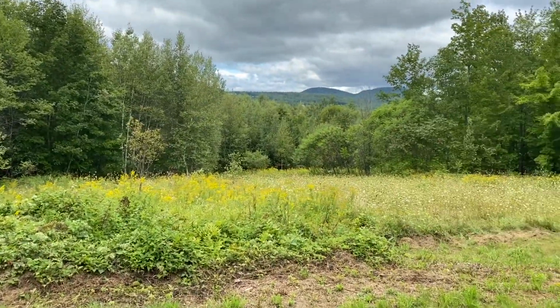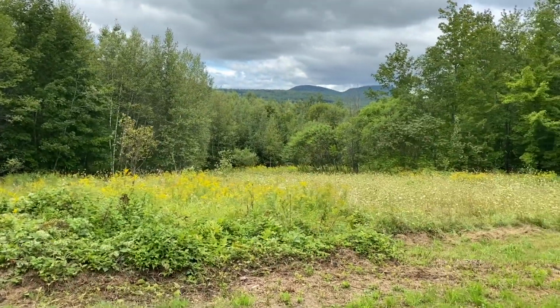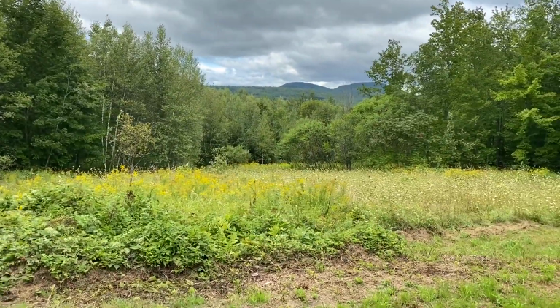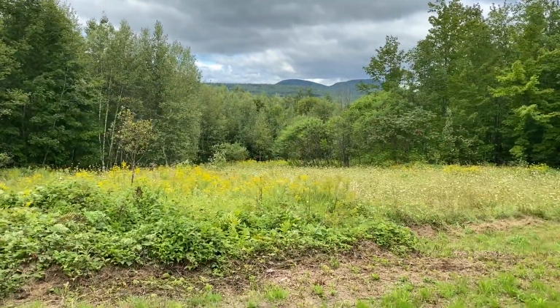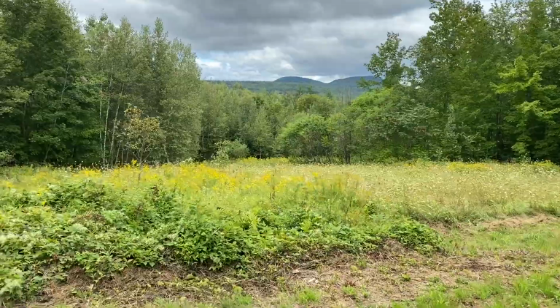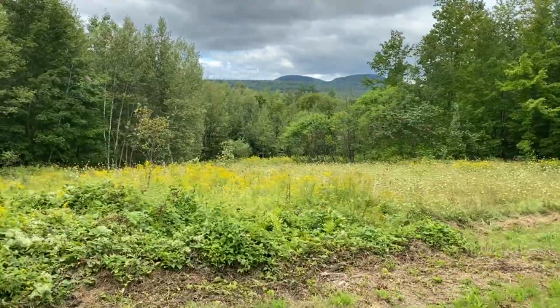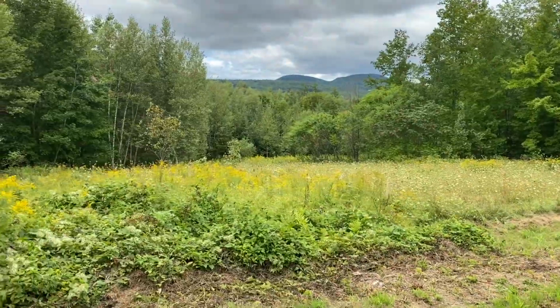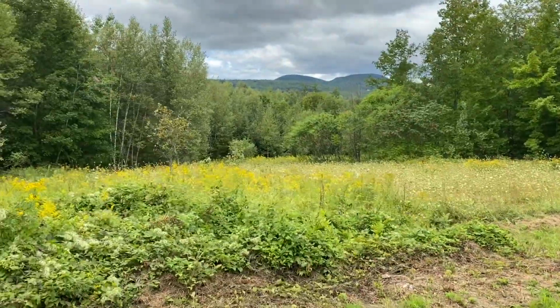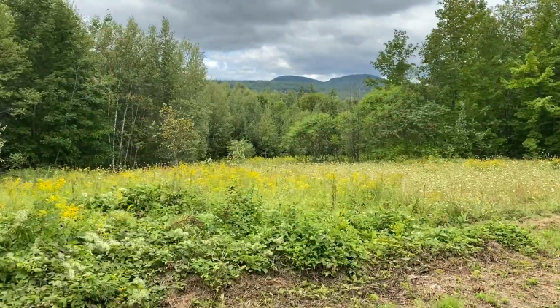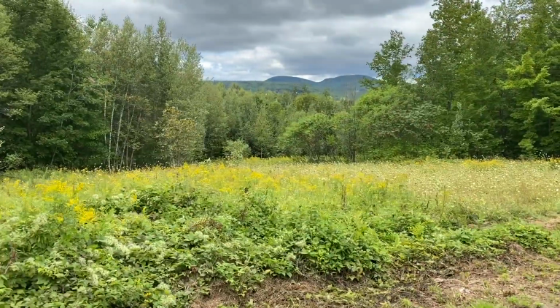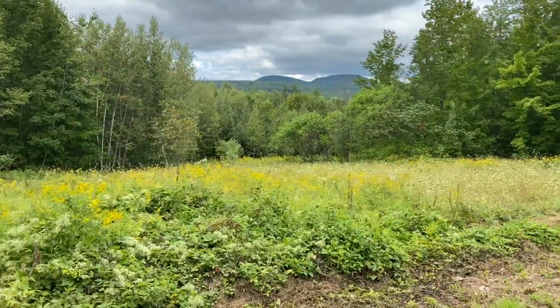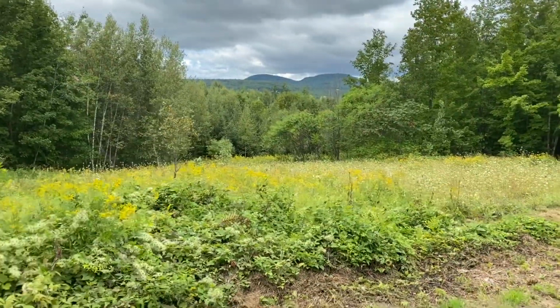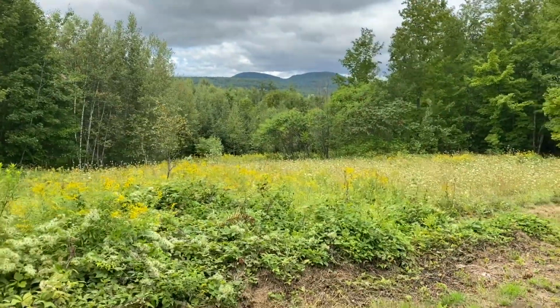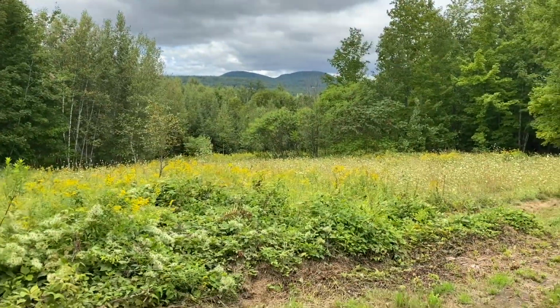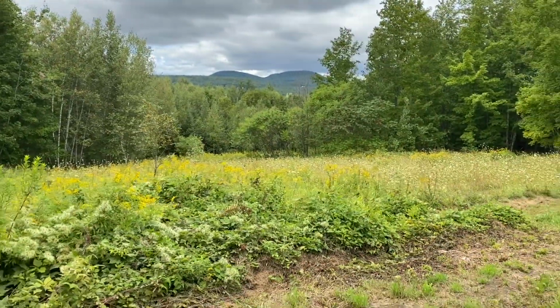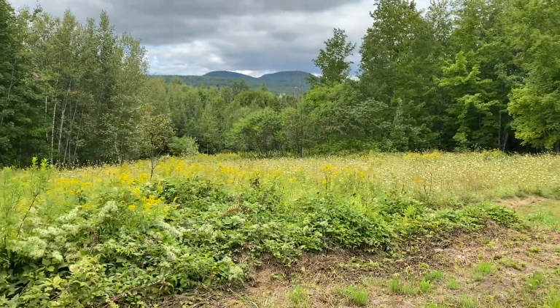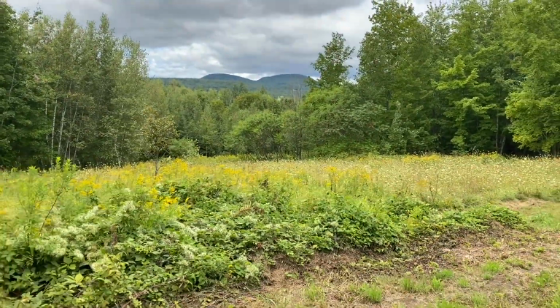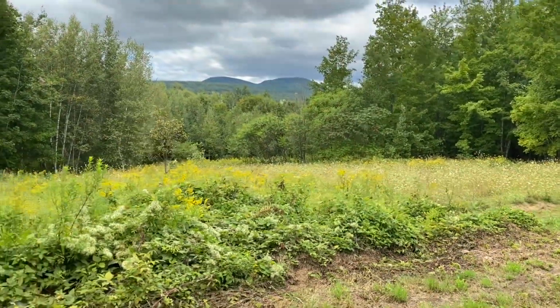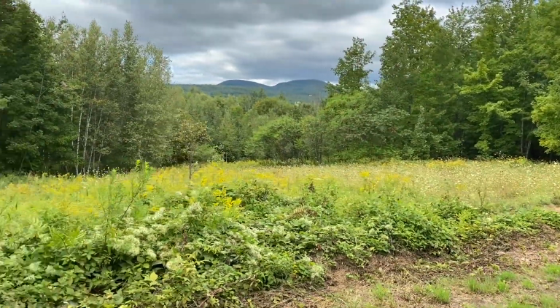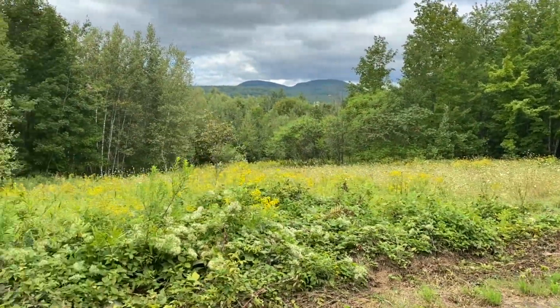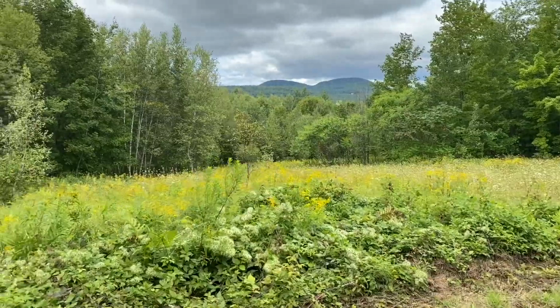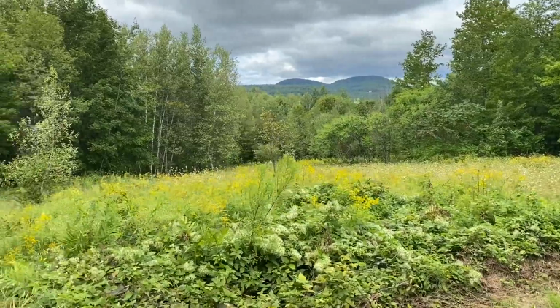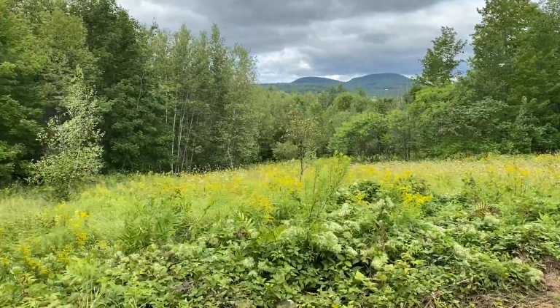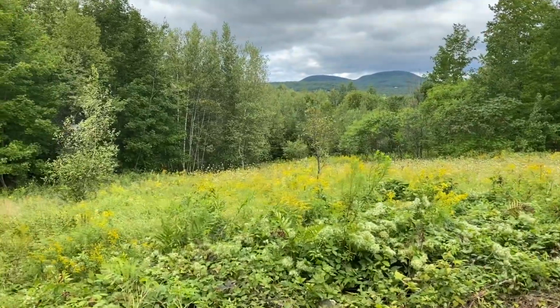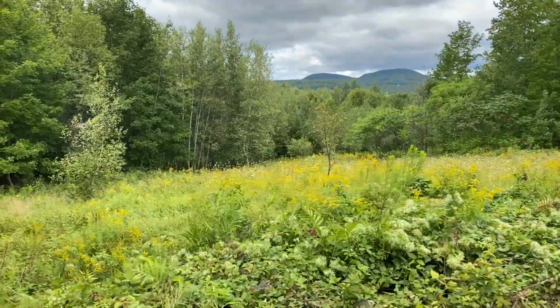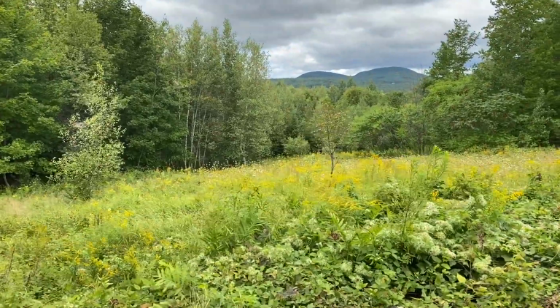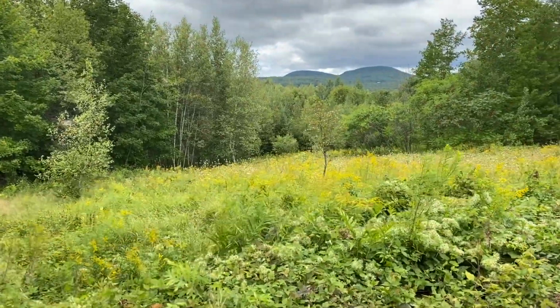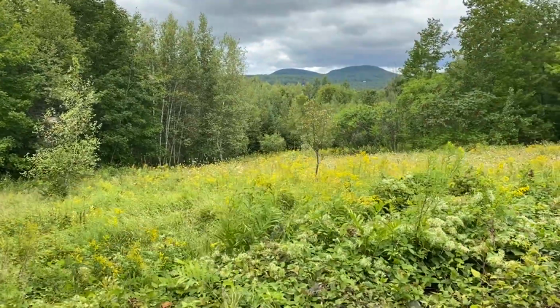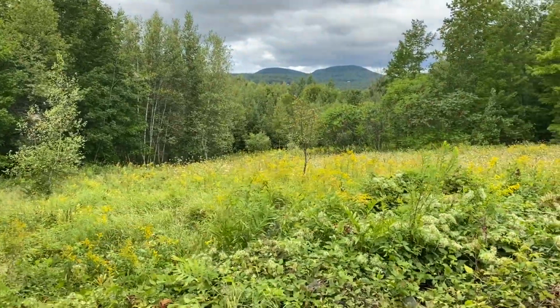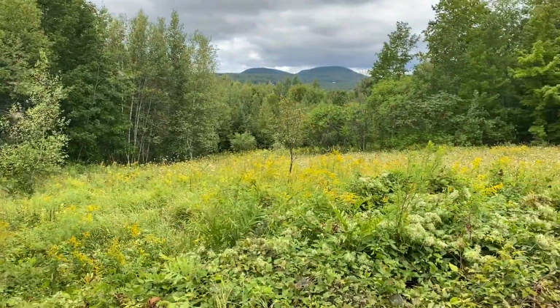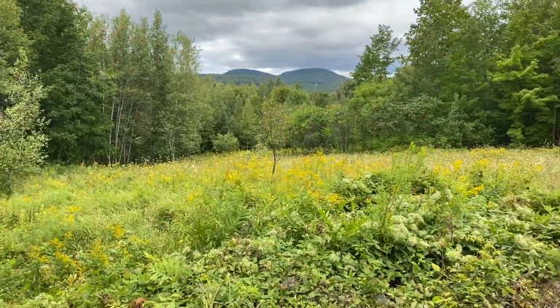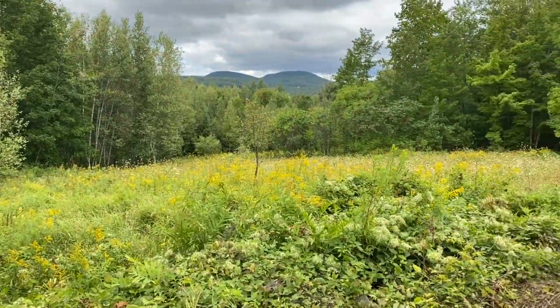Look at that view. A great field already cut out. Imagine the off-grid building possibilities — a solar-powered paradise out here.